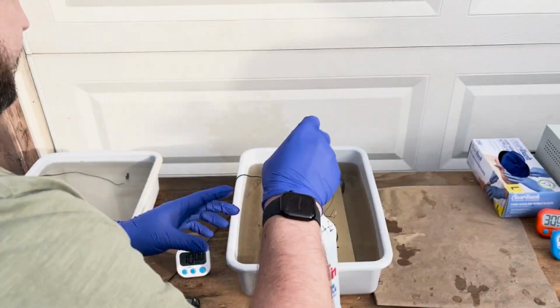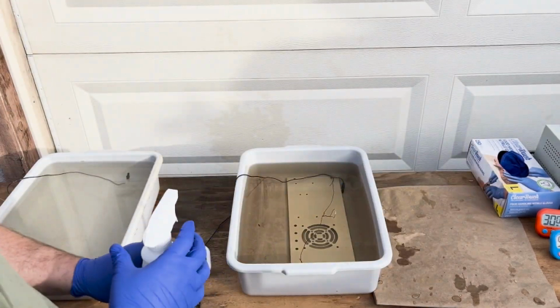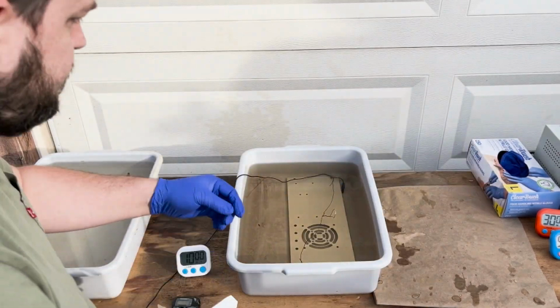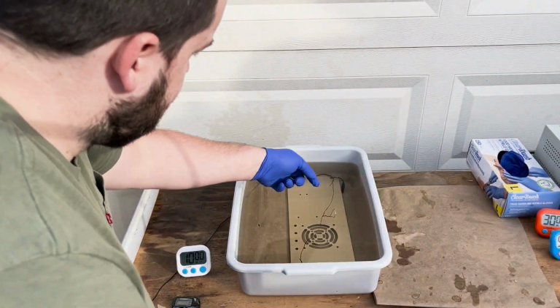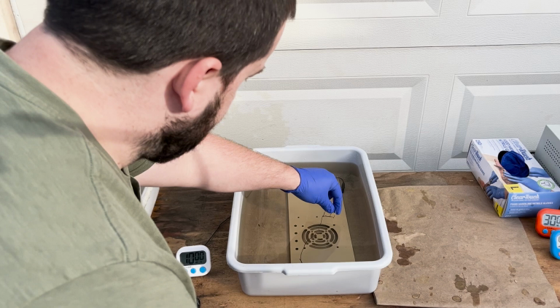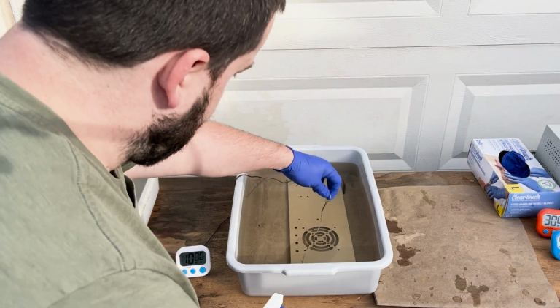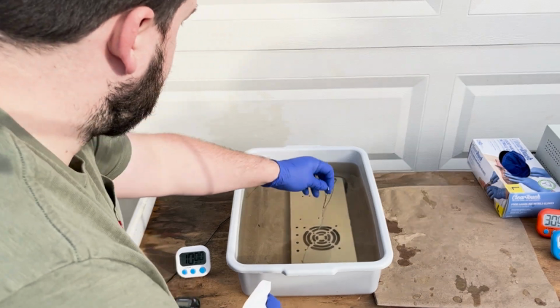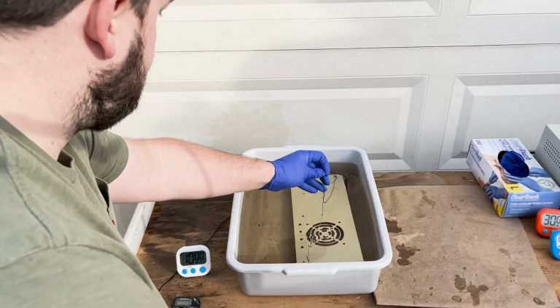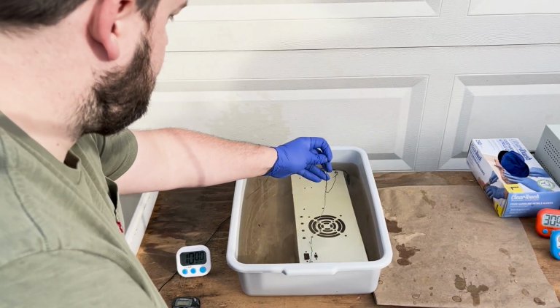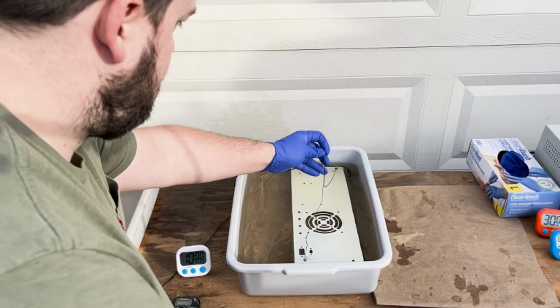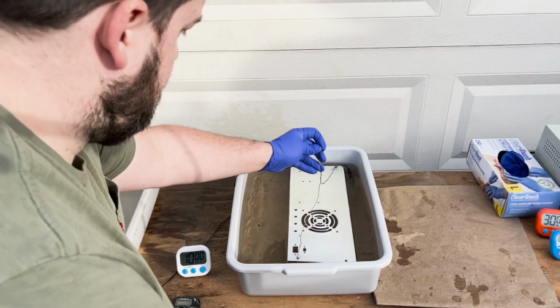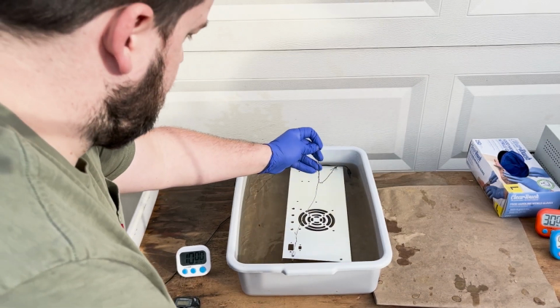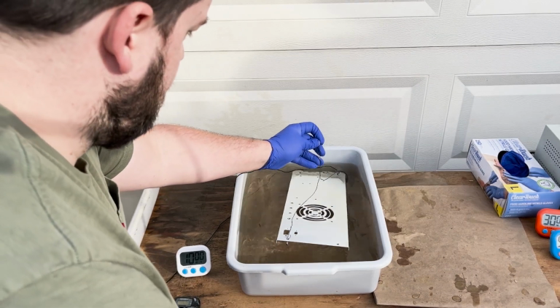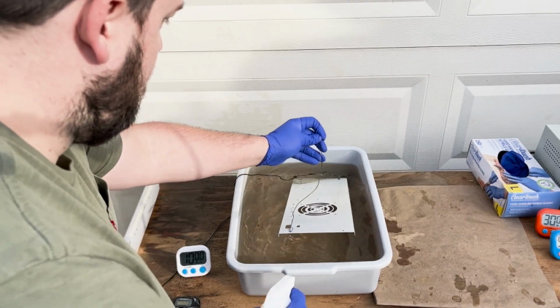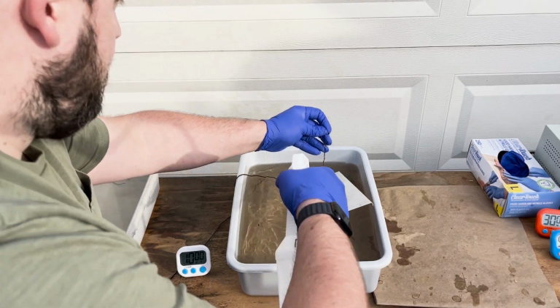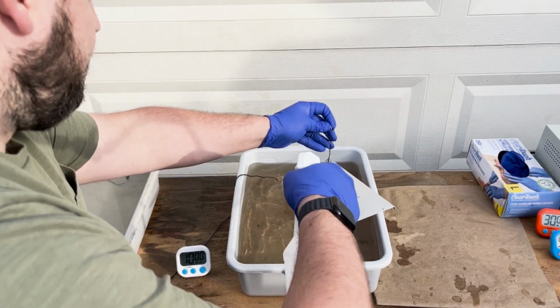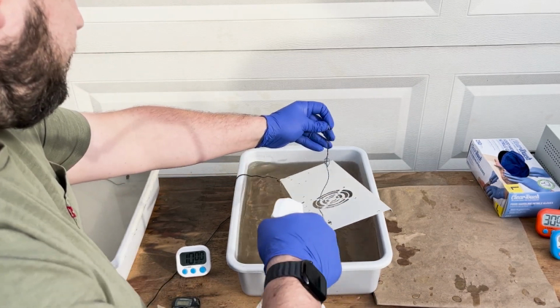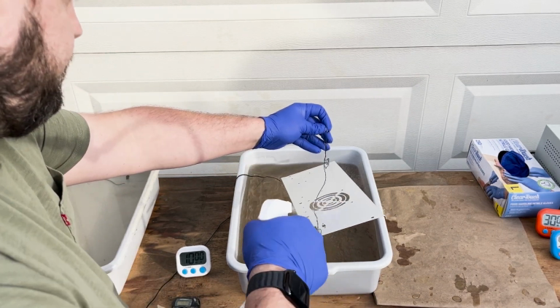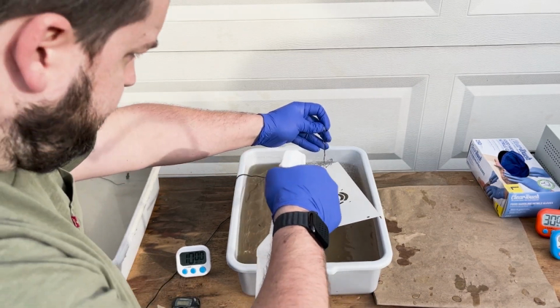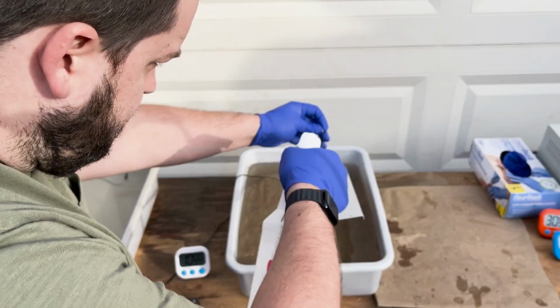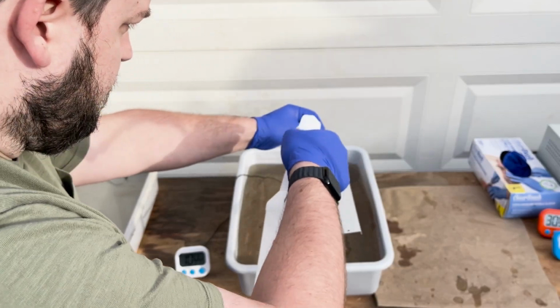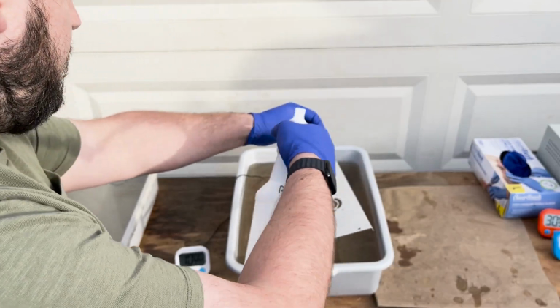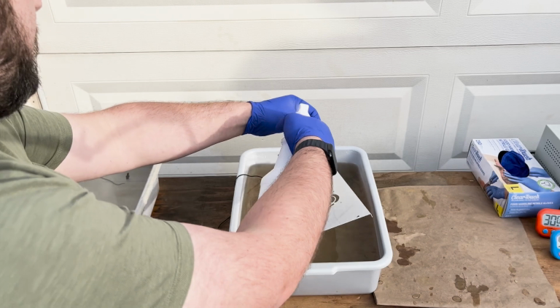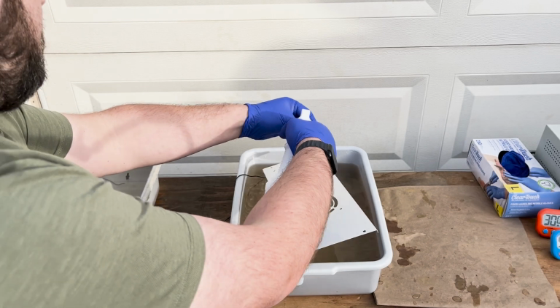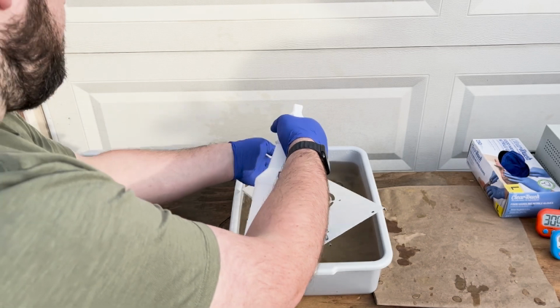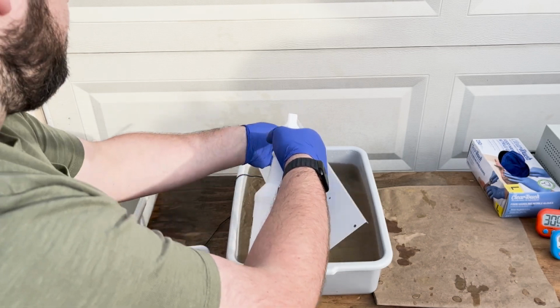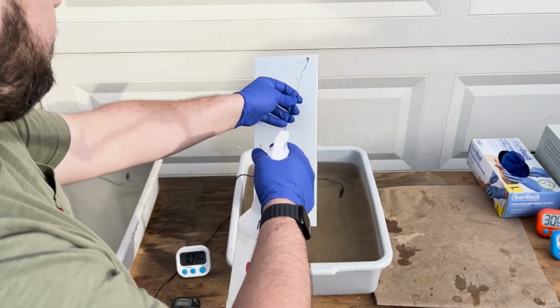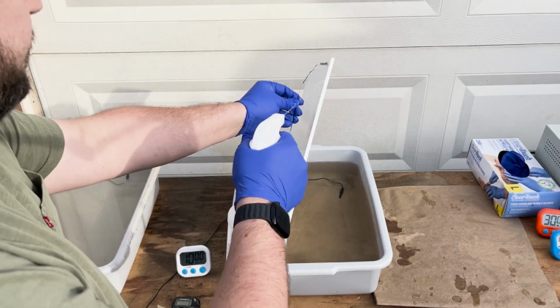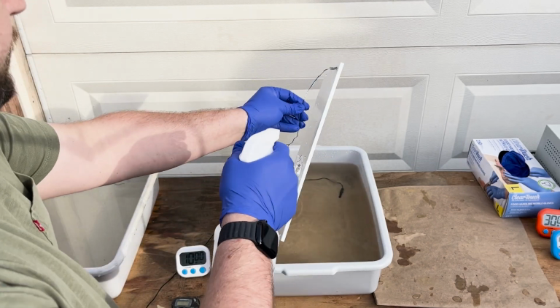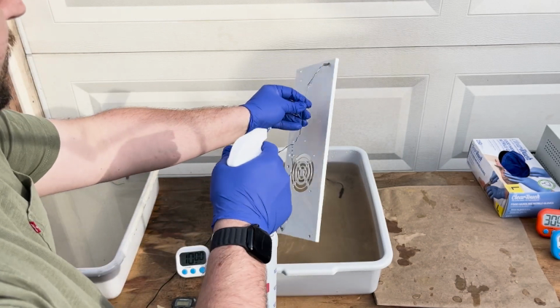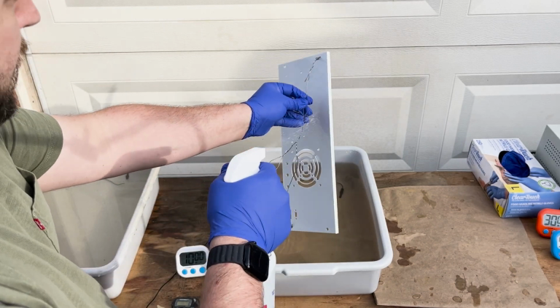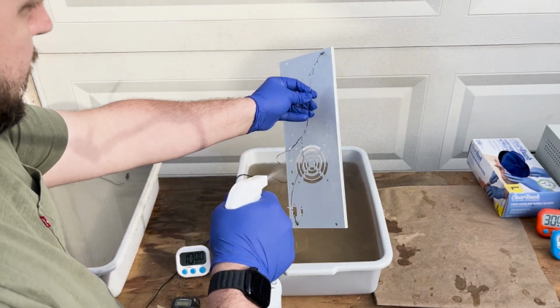I should mention: please don't do this unless you have the training and experience to handle the chemicals and electric currents safely. These solutions can be very dangerous if handled improperly.